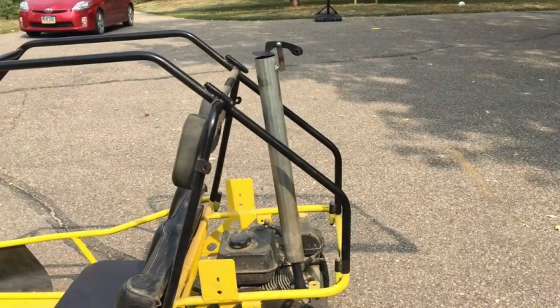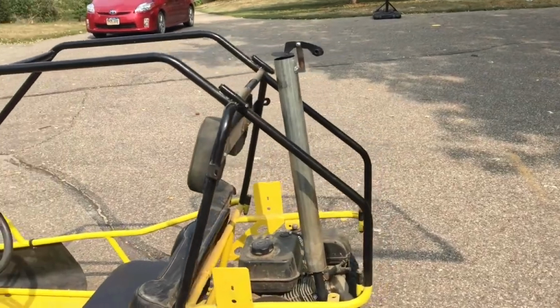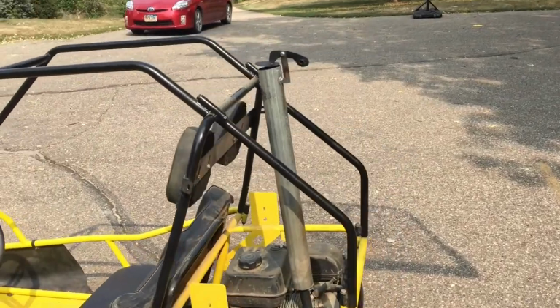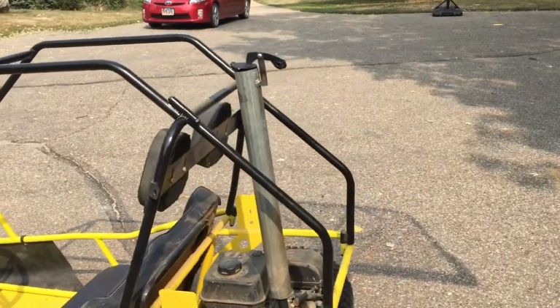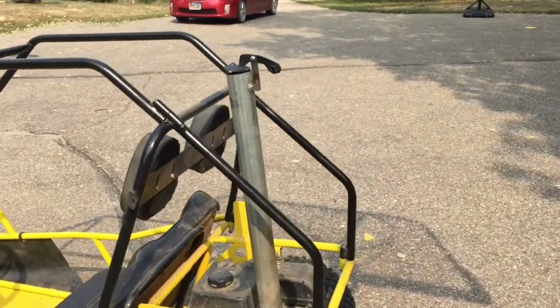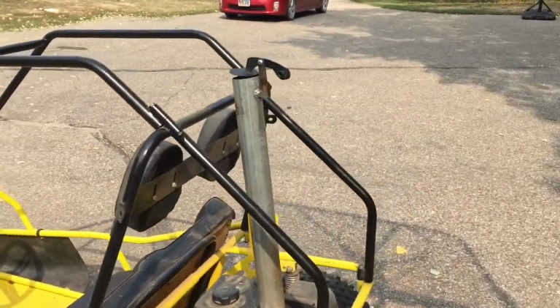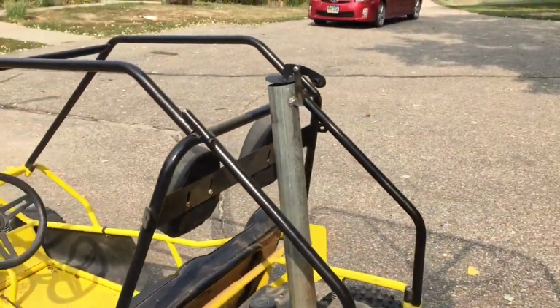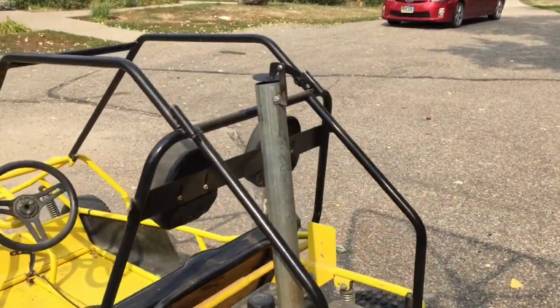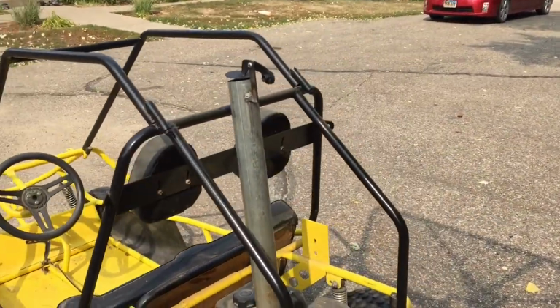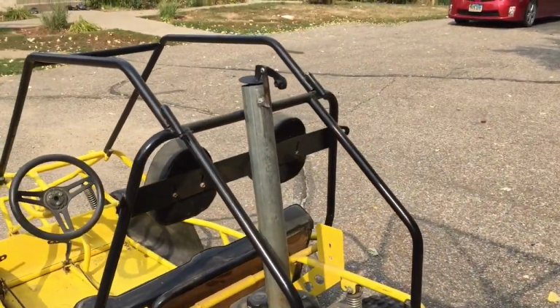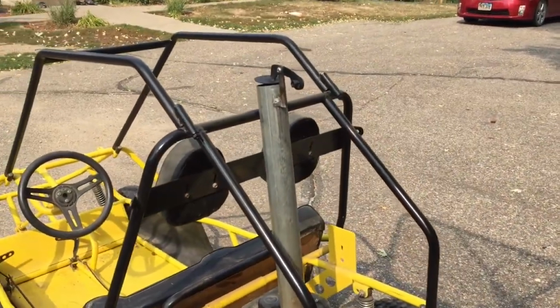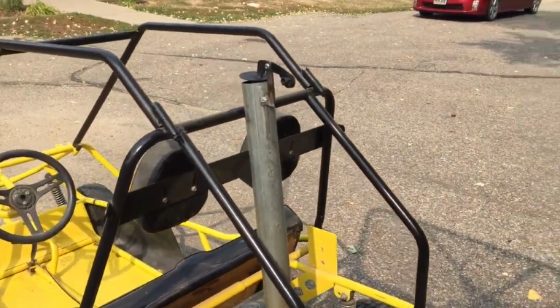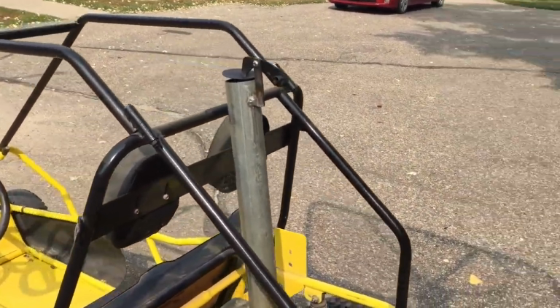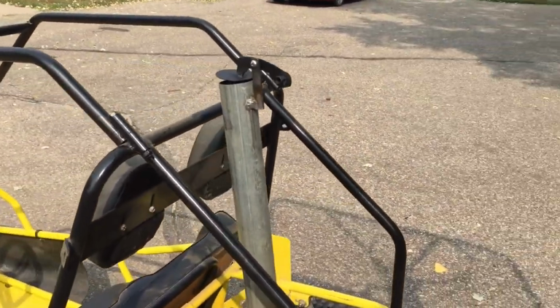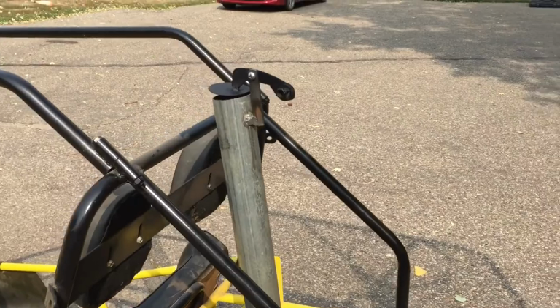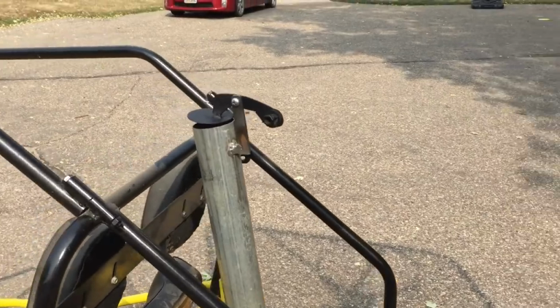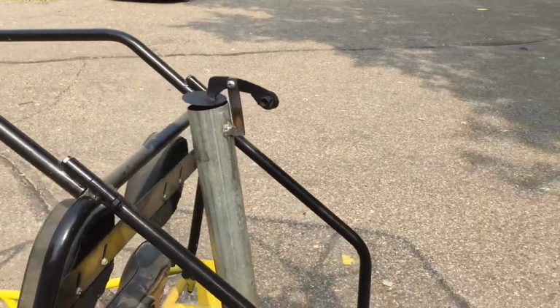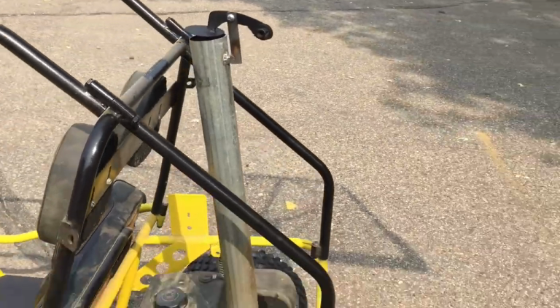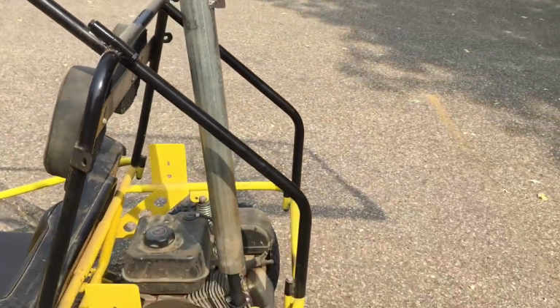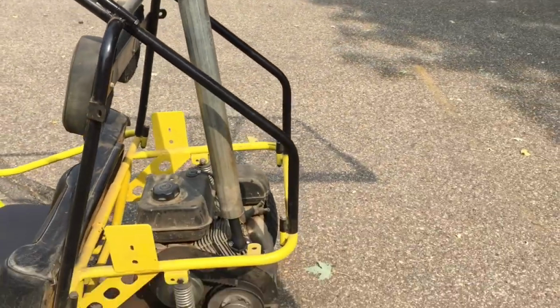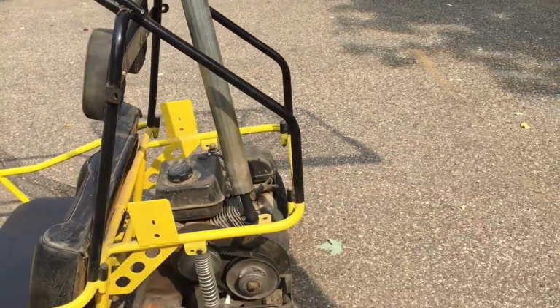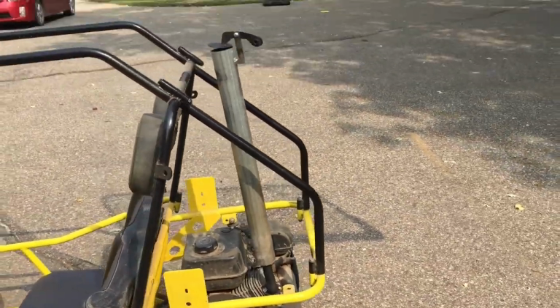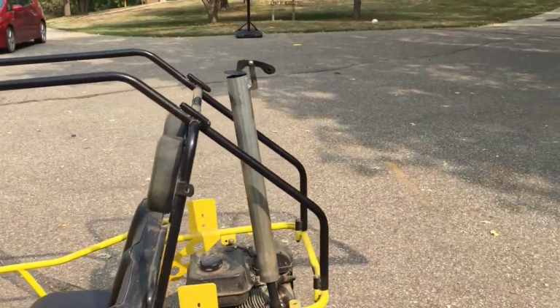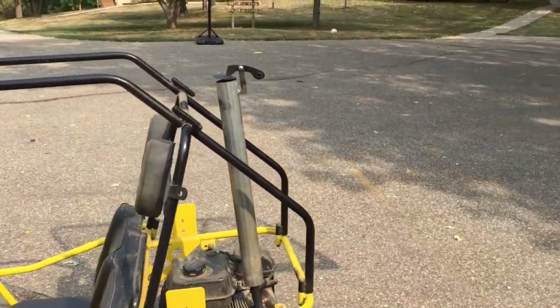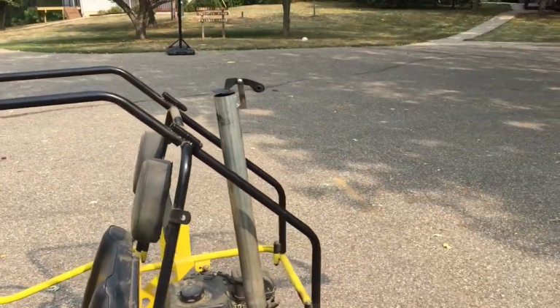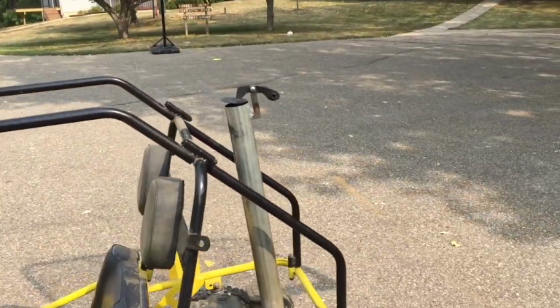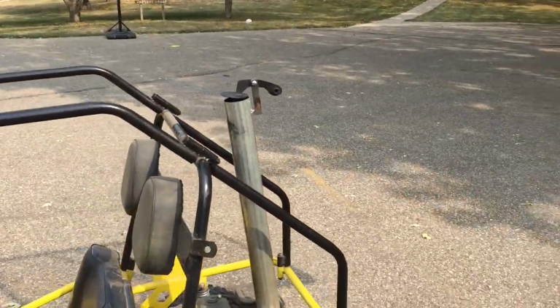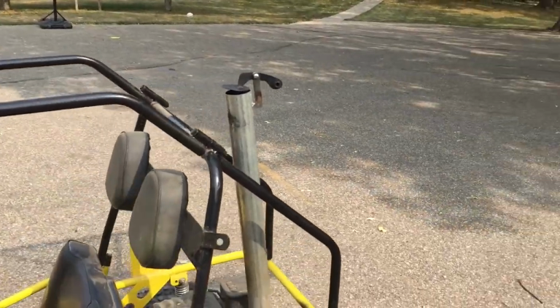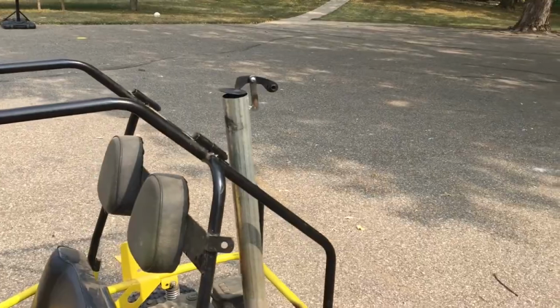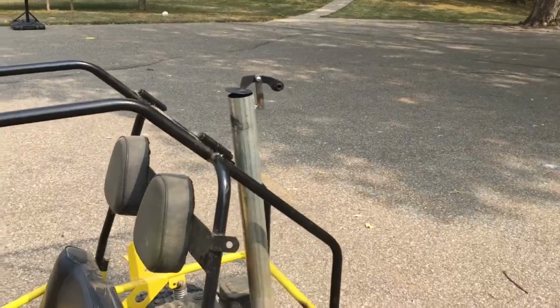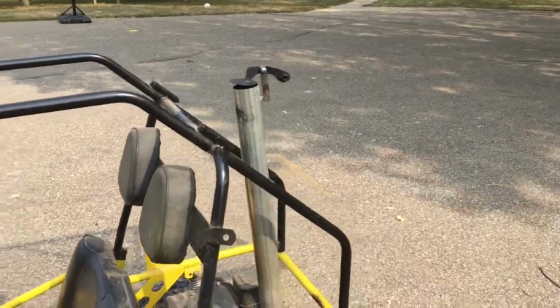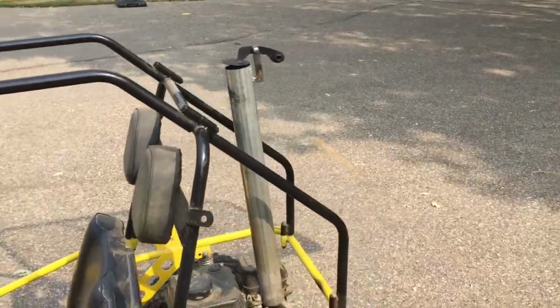There you have it. The exhaust was way louder than the regular muffler. I don't know if you could hear it real well with the wind and everything, but it was loud. Thank you guys for watching and see you next time.